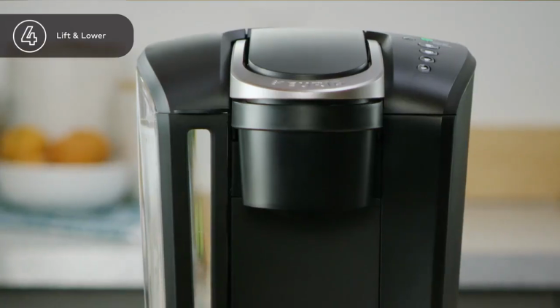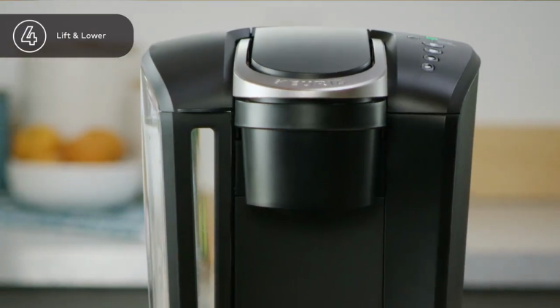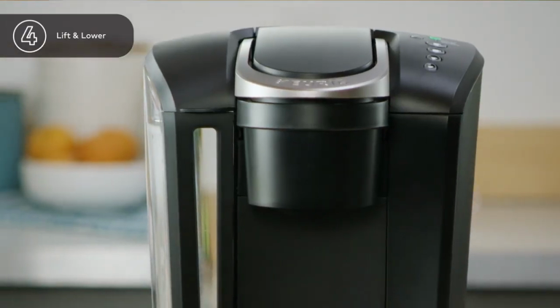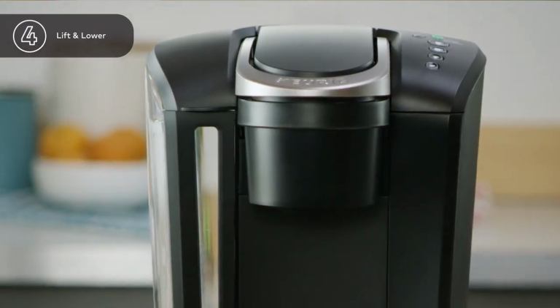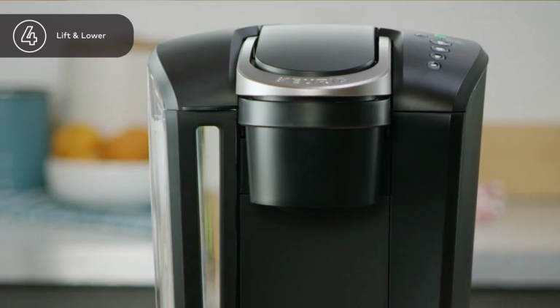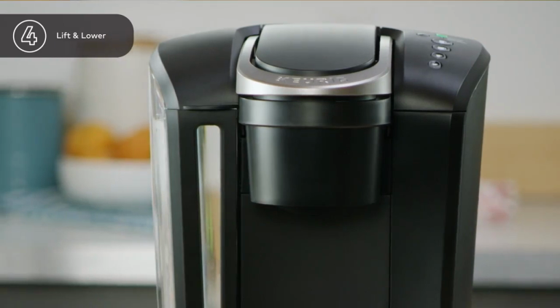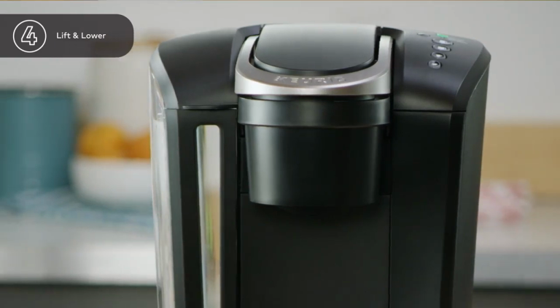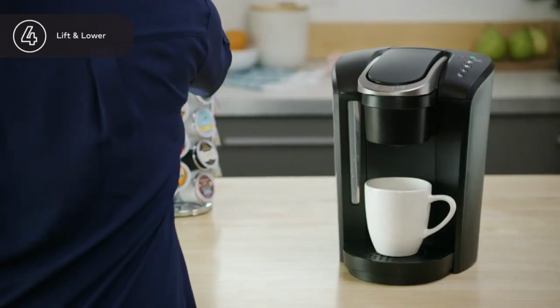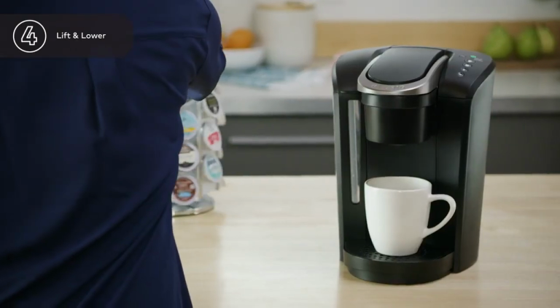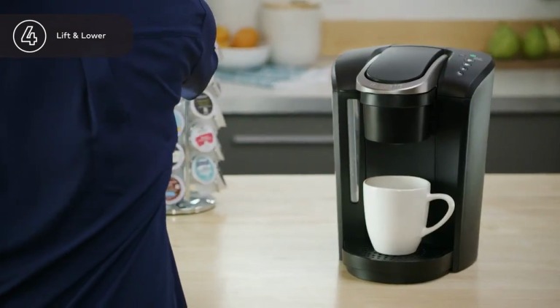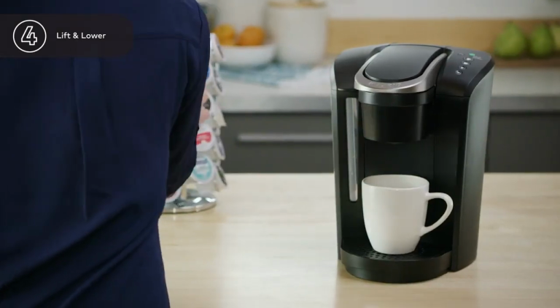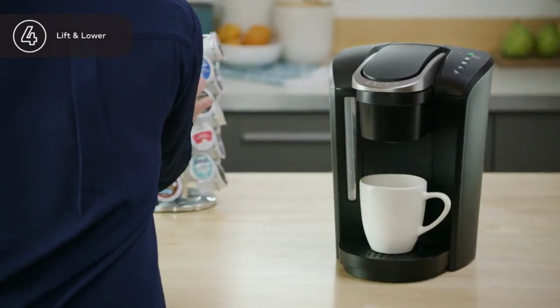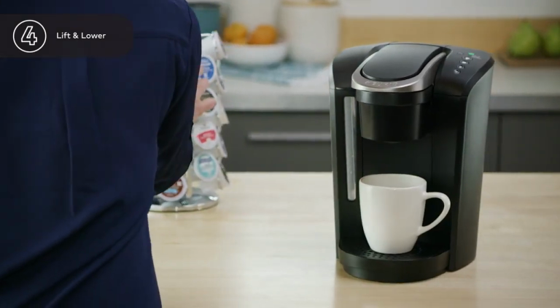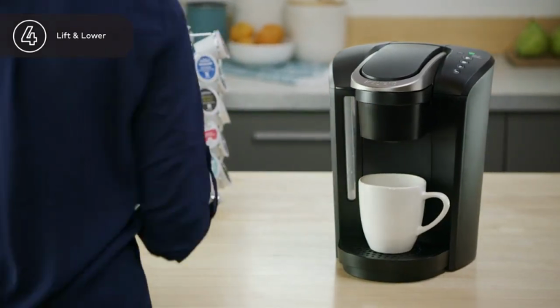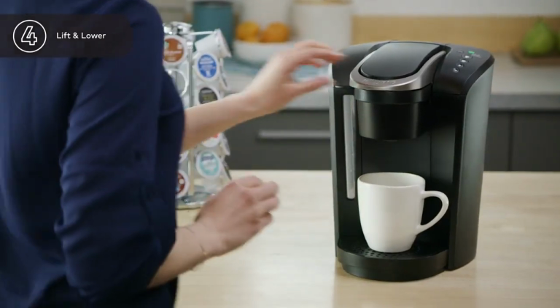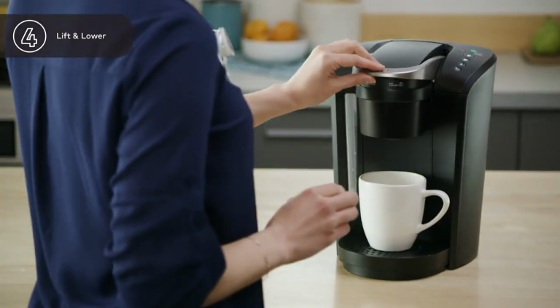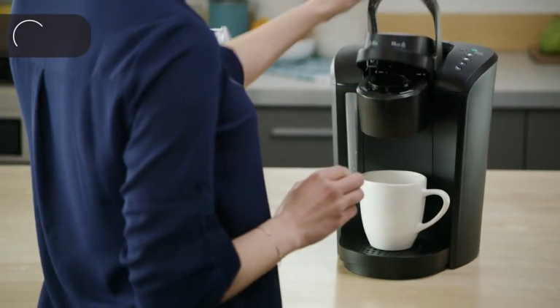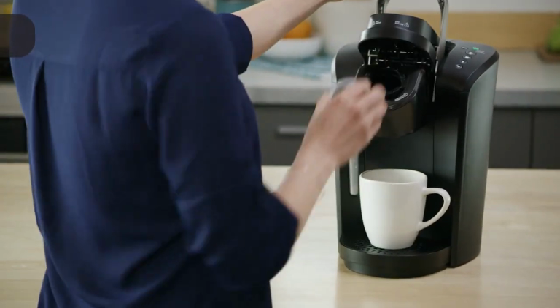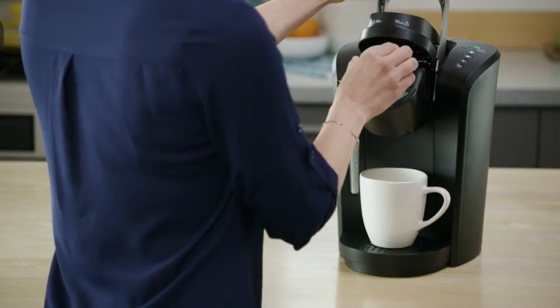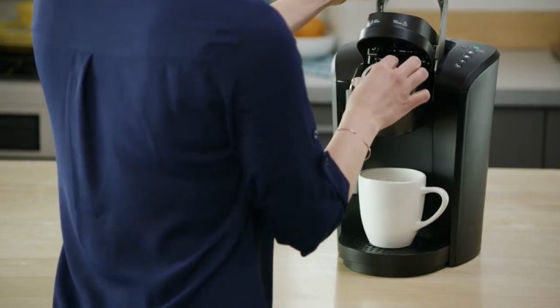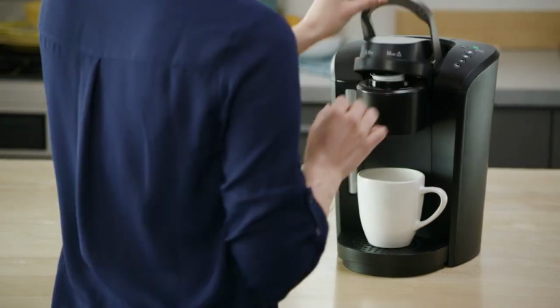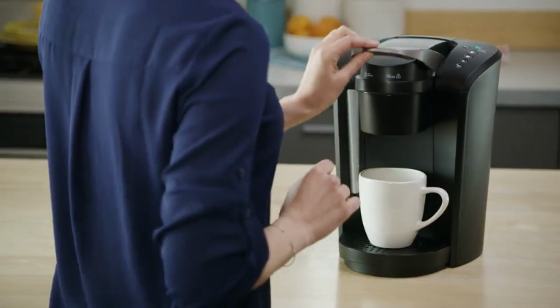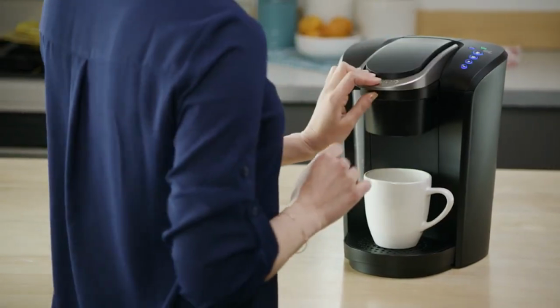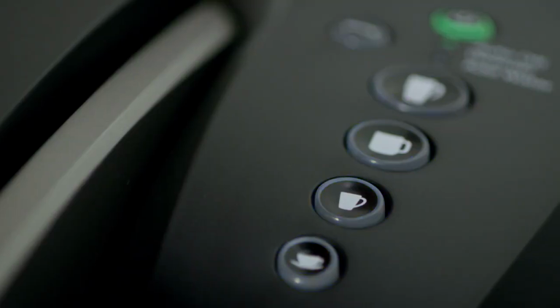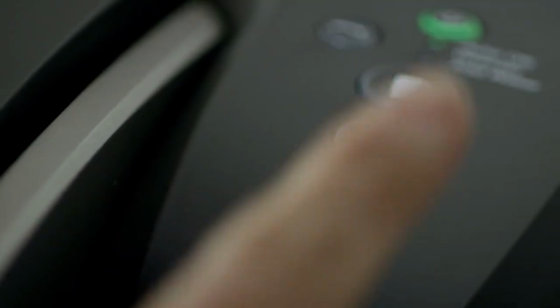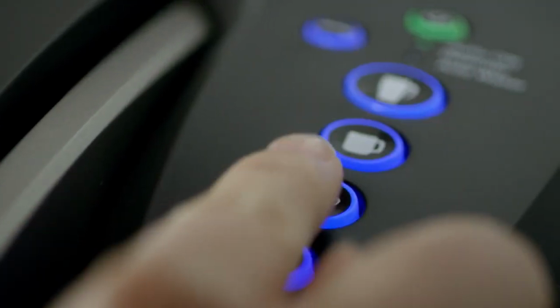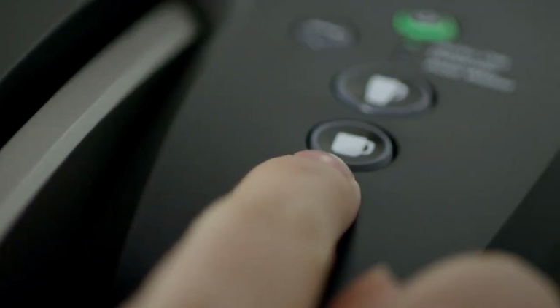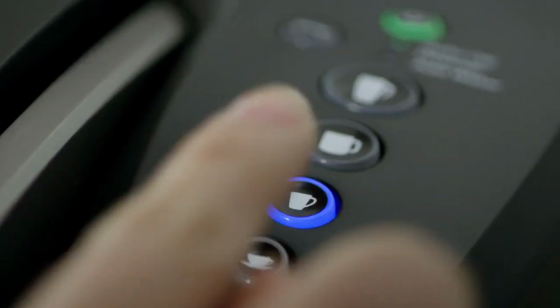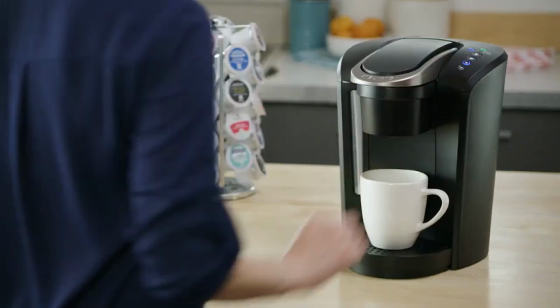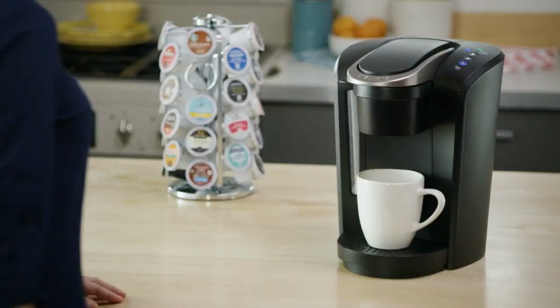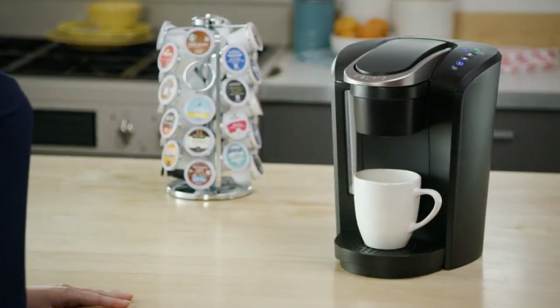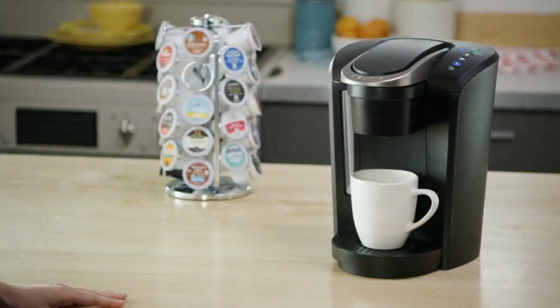Congratulations! The one-time setup process is now complete and you're ready to brew. Just lift the handle, pop in your favorite K-Cup pod, close the handle, select your brew size, and enjoy!